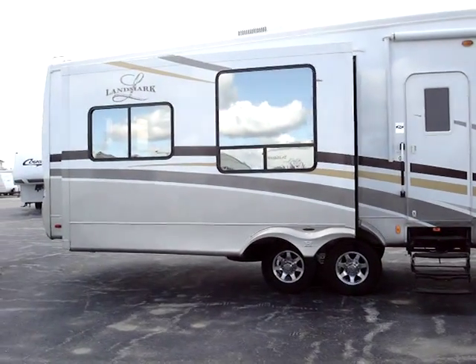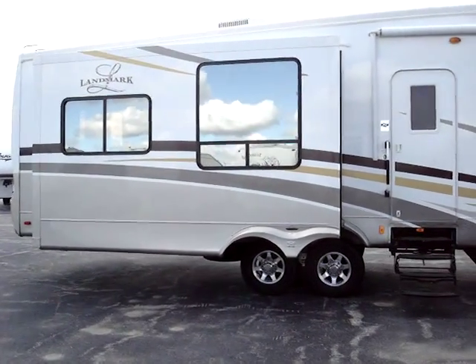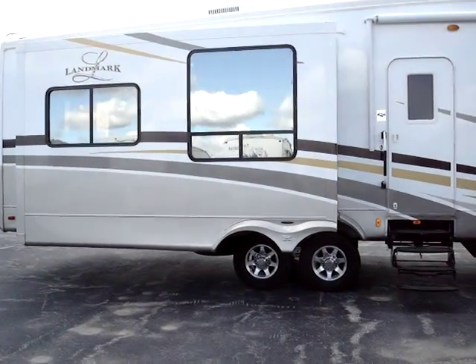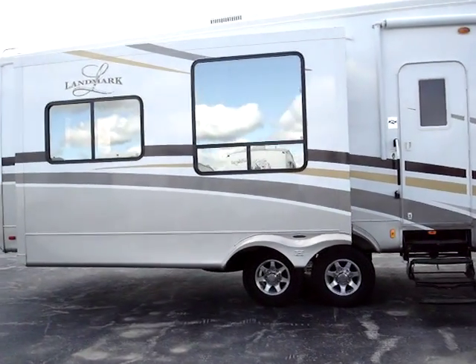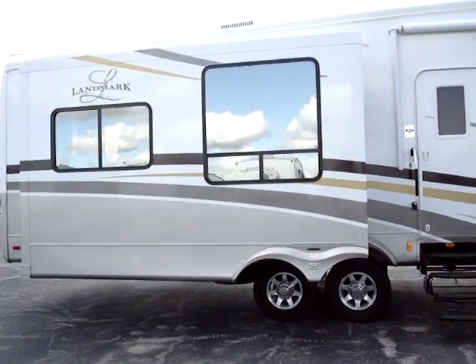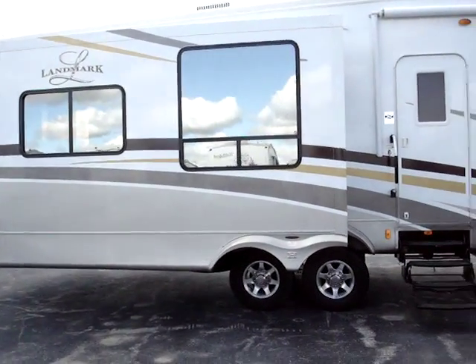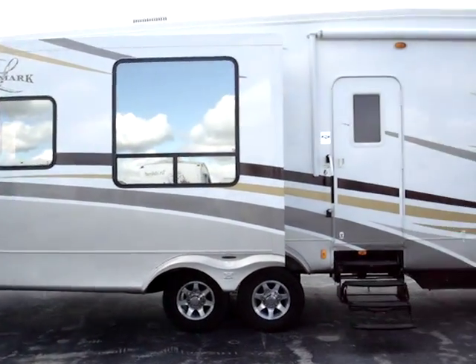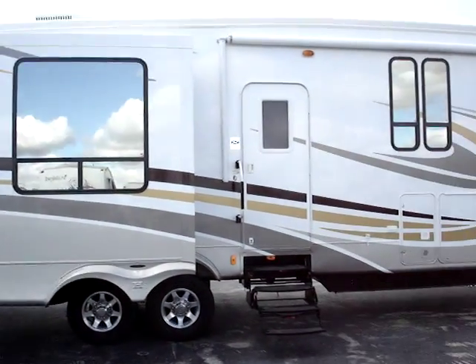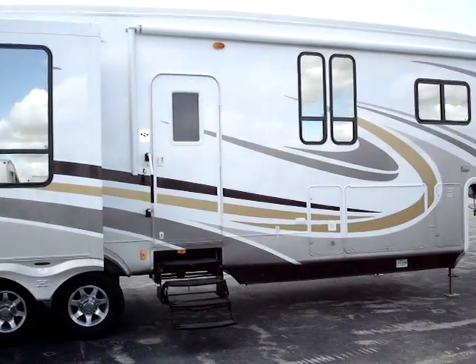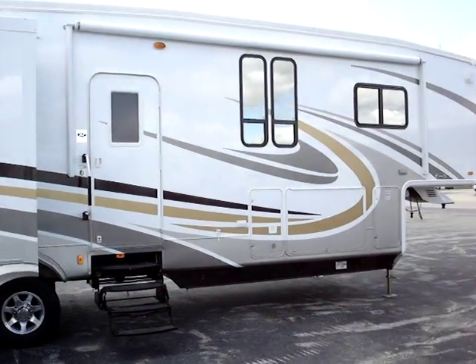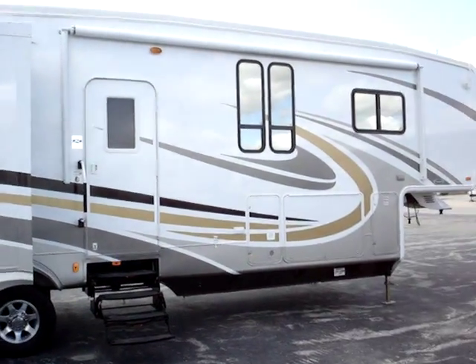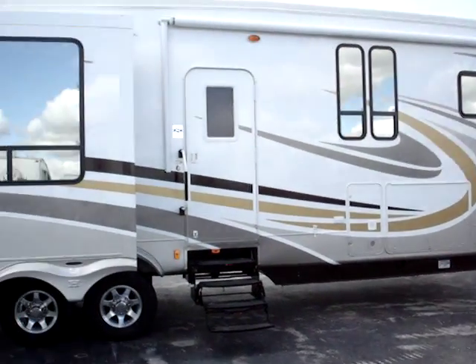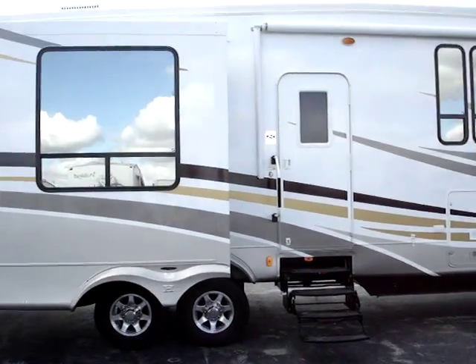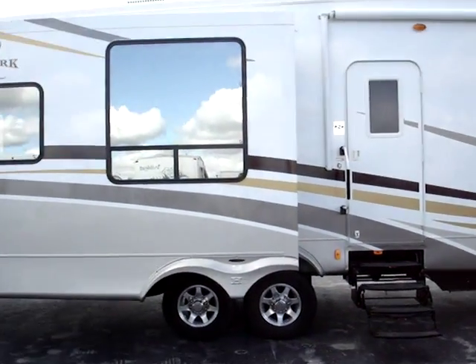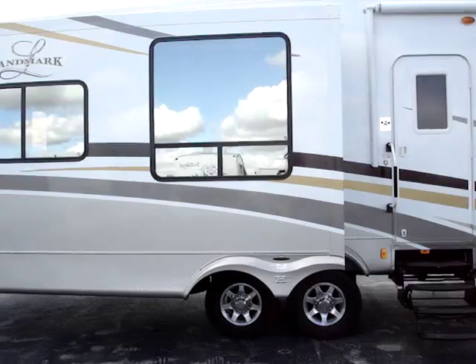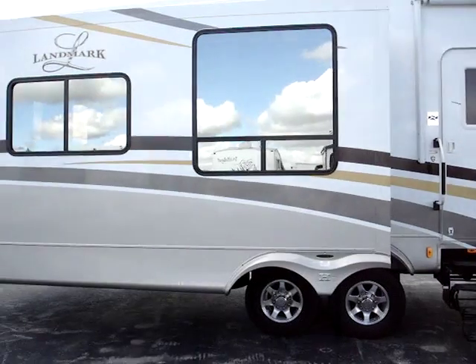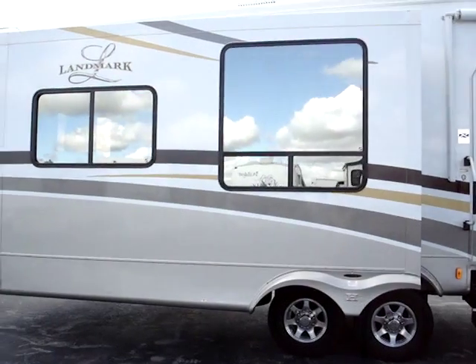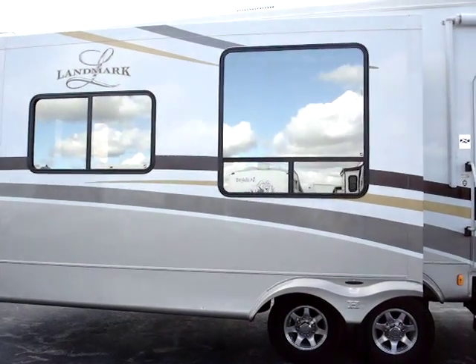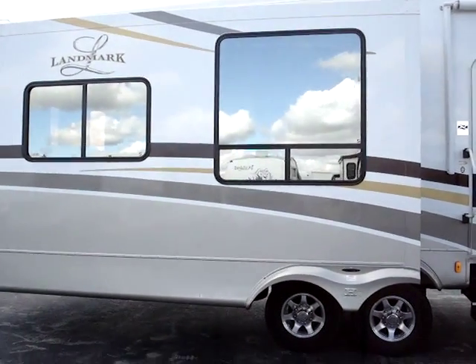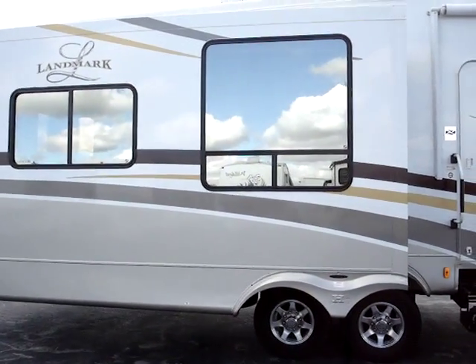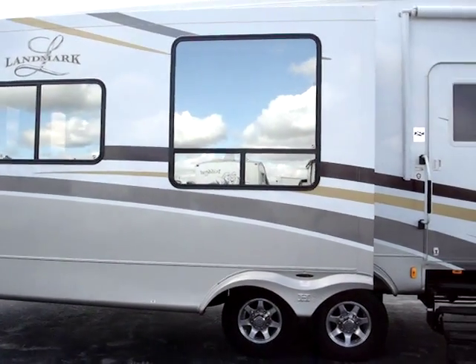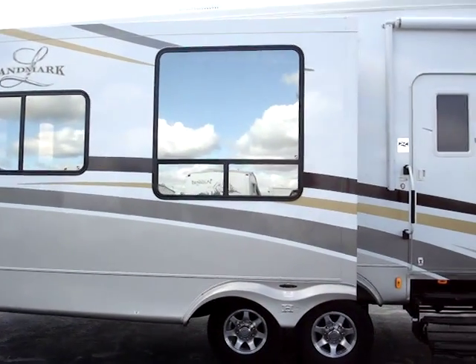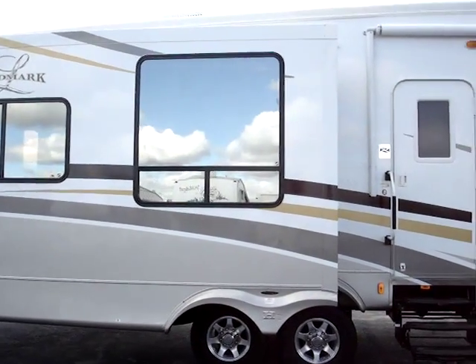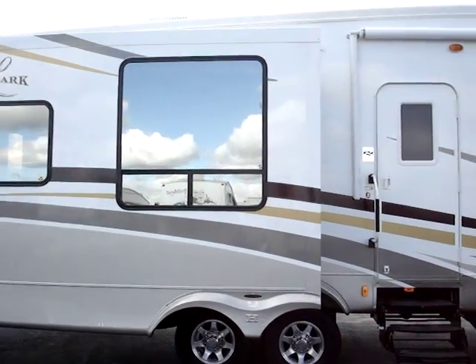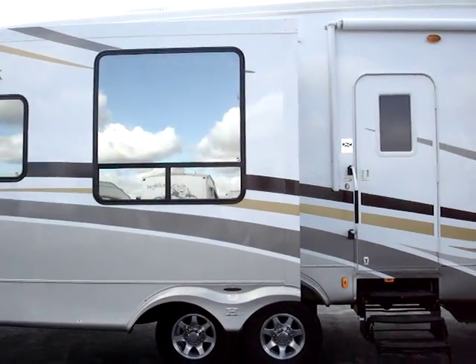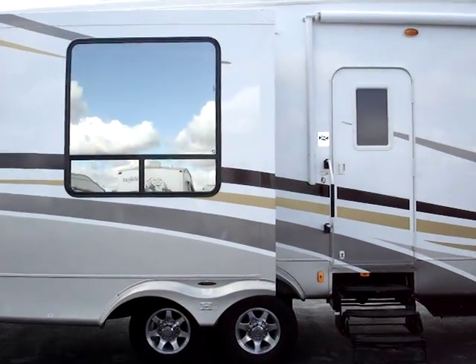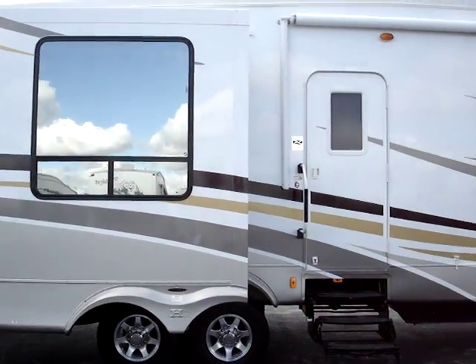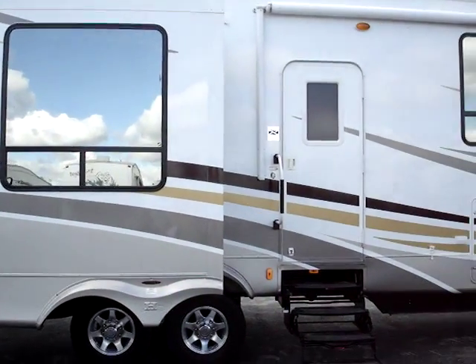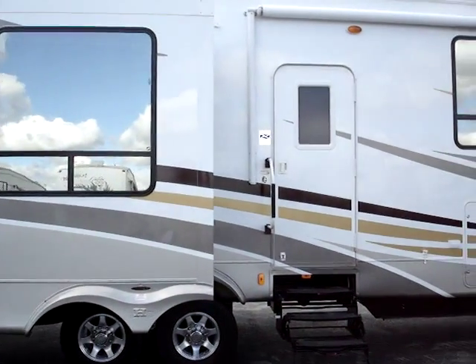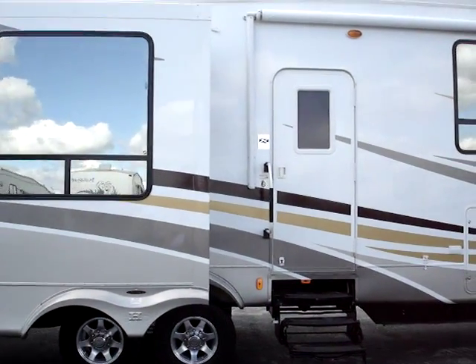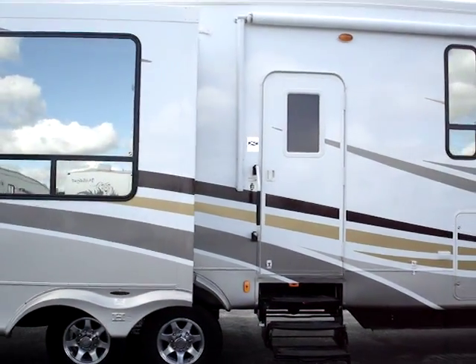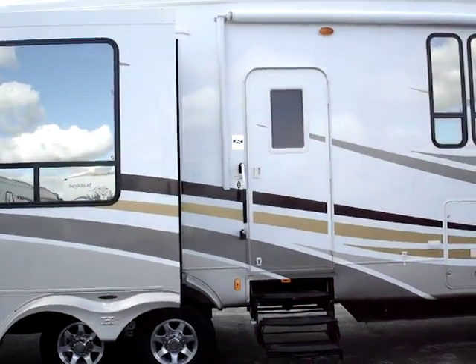We'll start with the smooth gel coat finish throughout the entire coach. We do have dual-pane windows throughout with the dual-pane window upgrade — thermal windows.